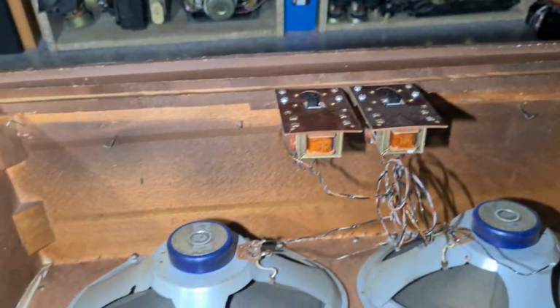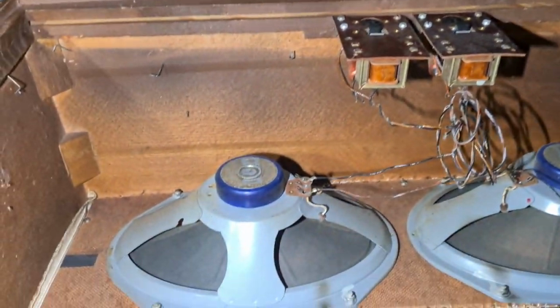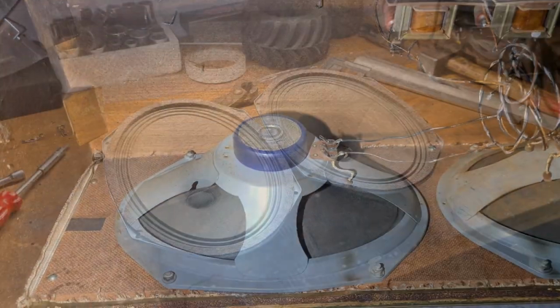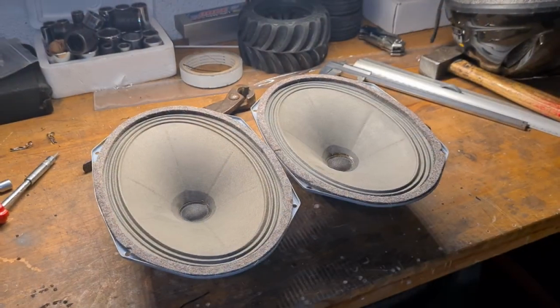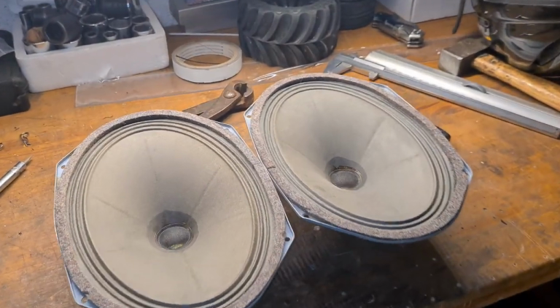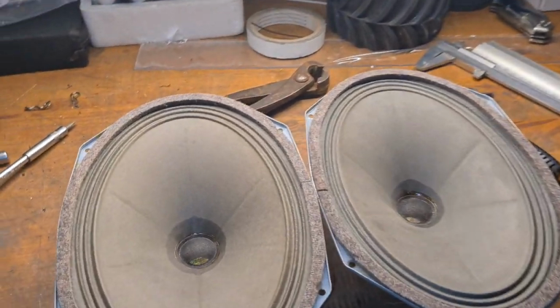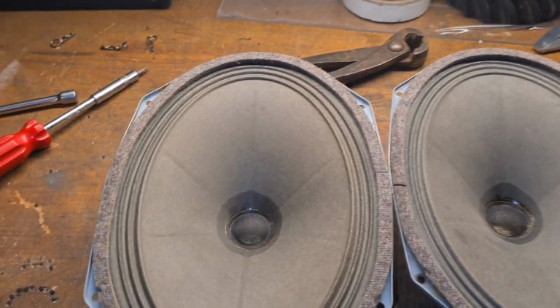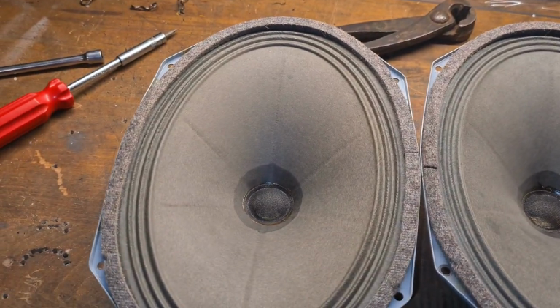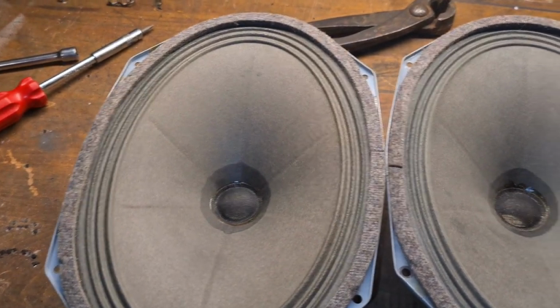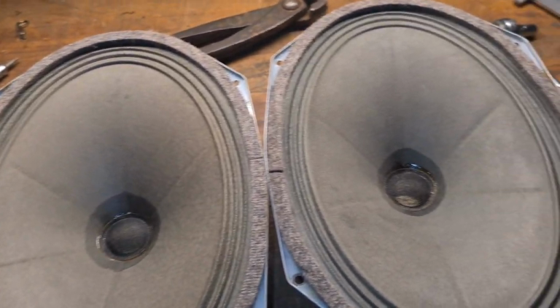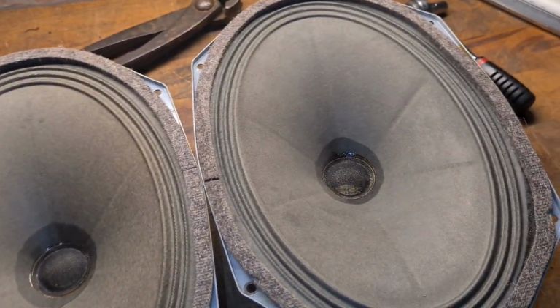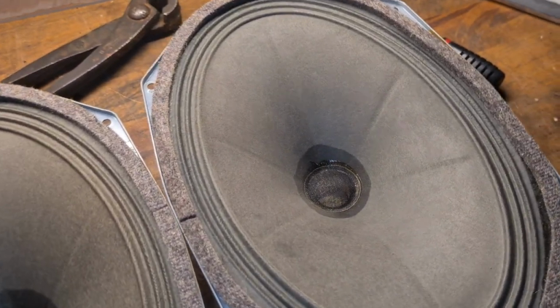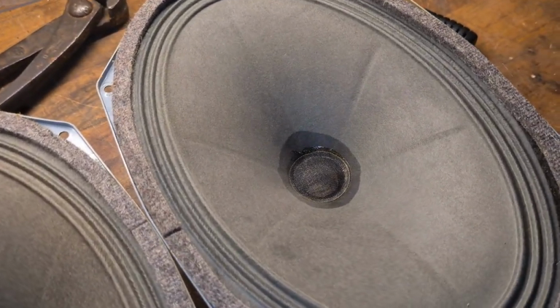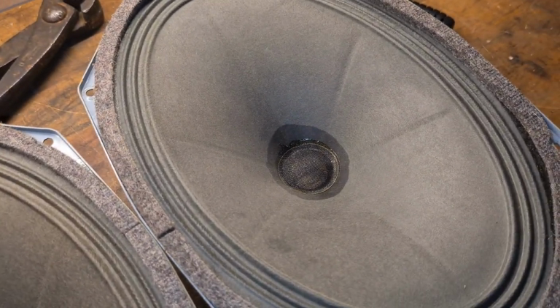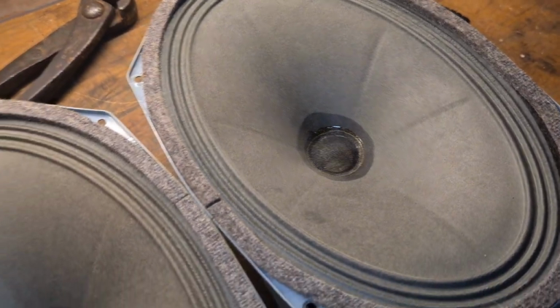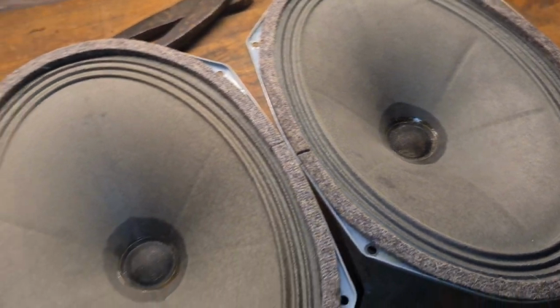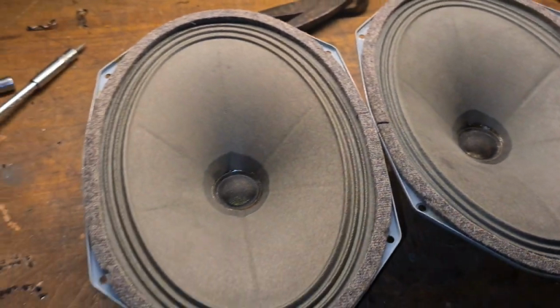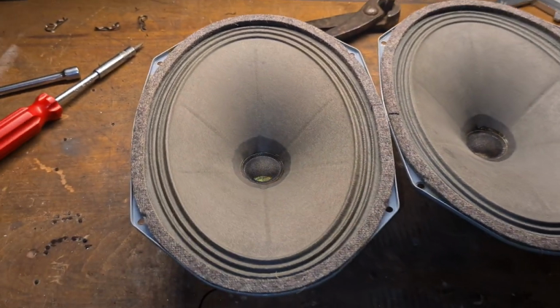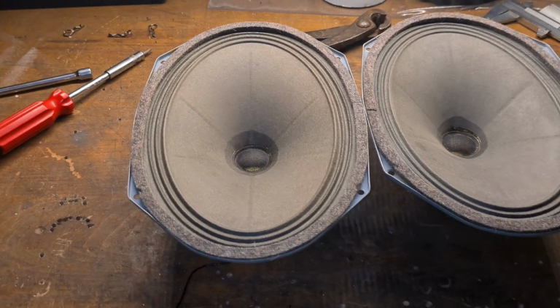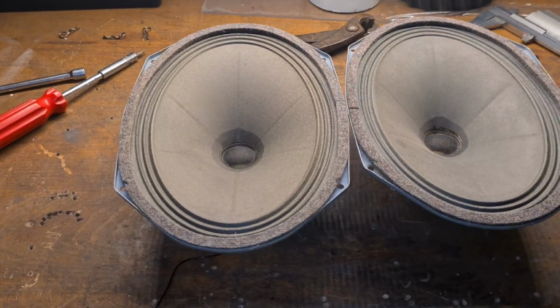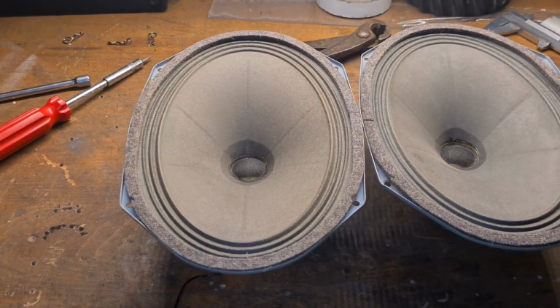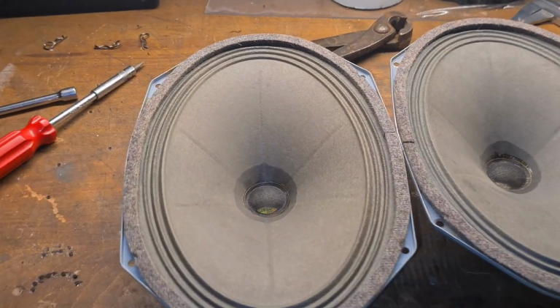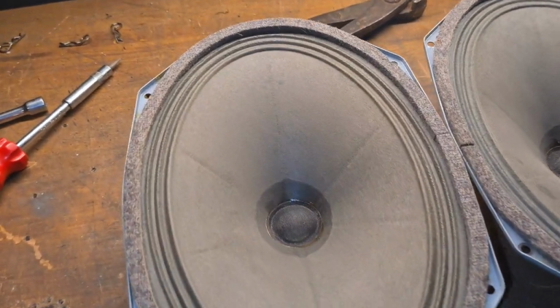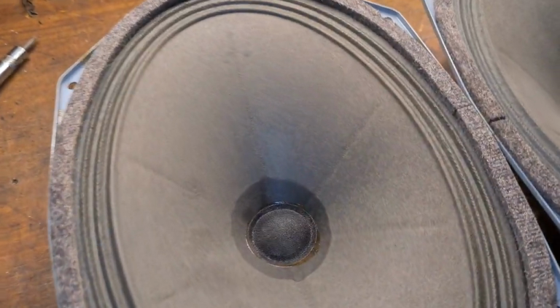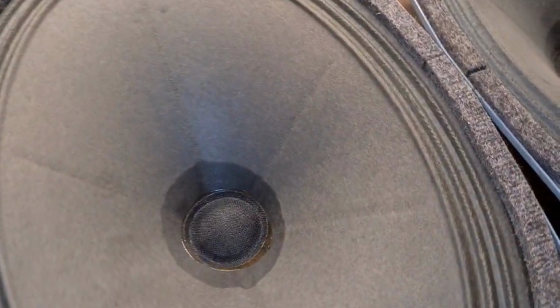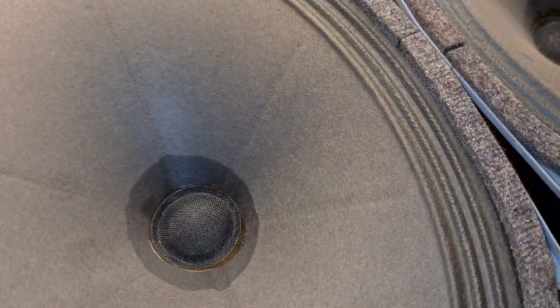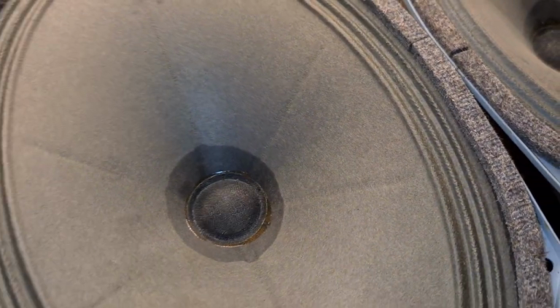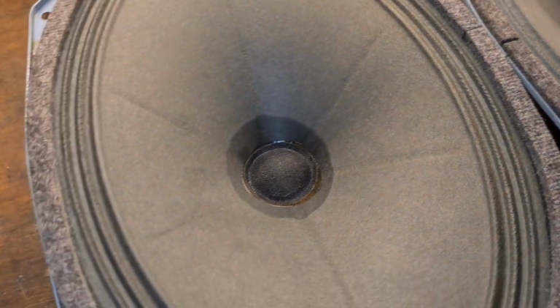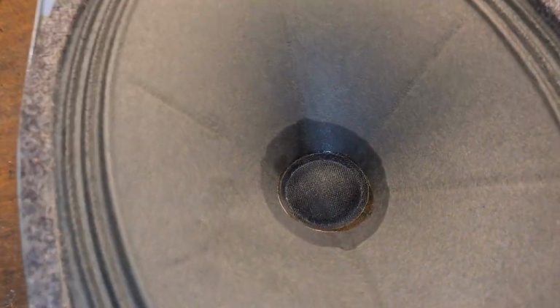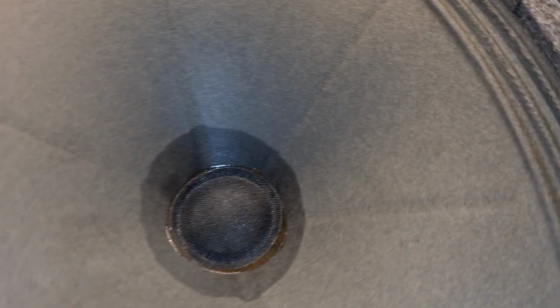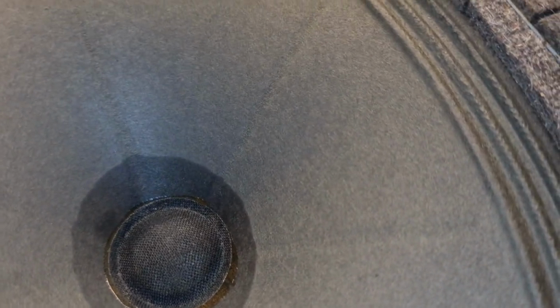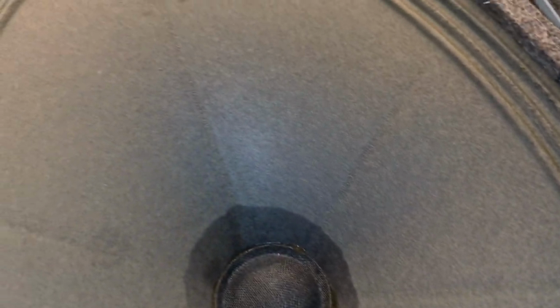I had to come down to my garage but I finally have them out of the enclosure. As you can see they are just one to four drivers with these things on the cone here.